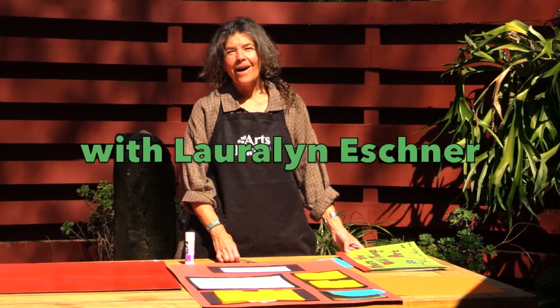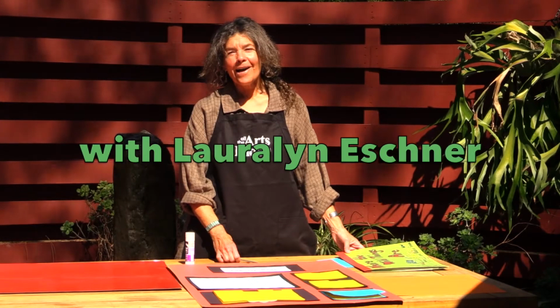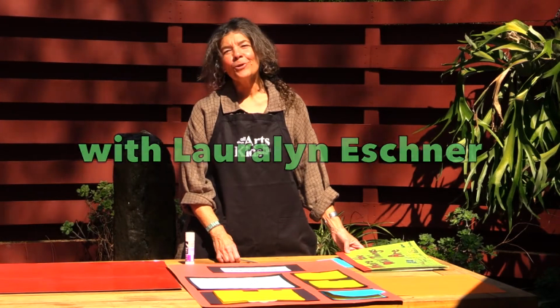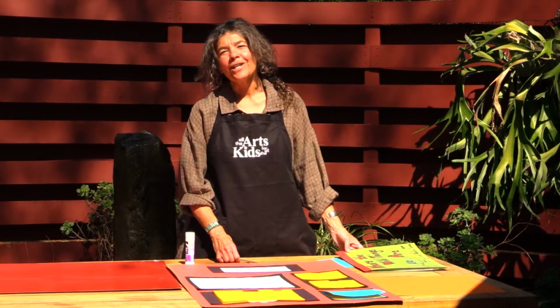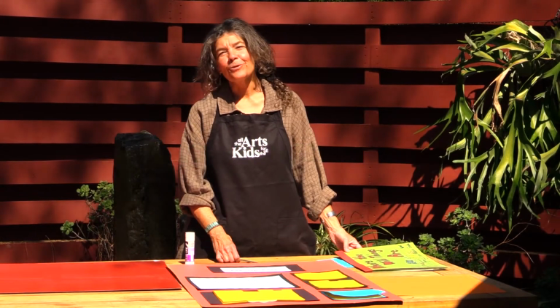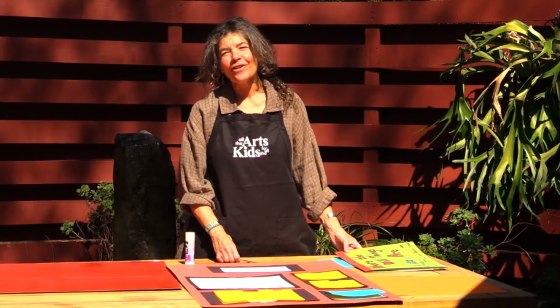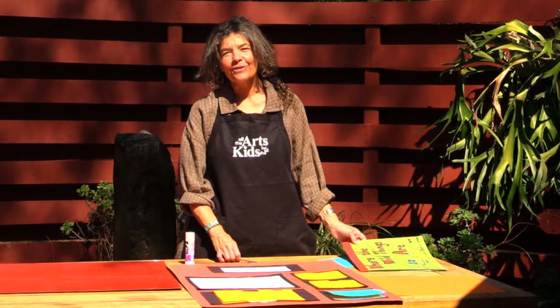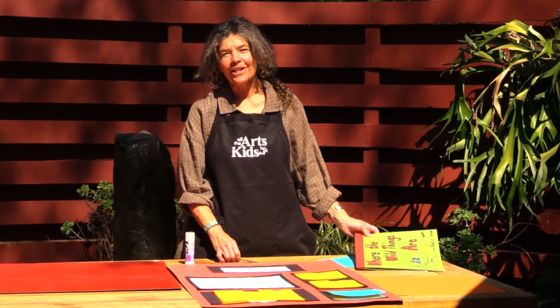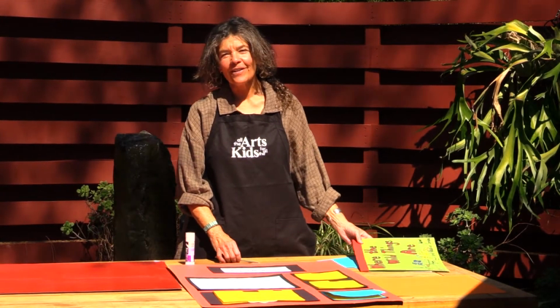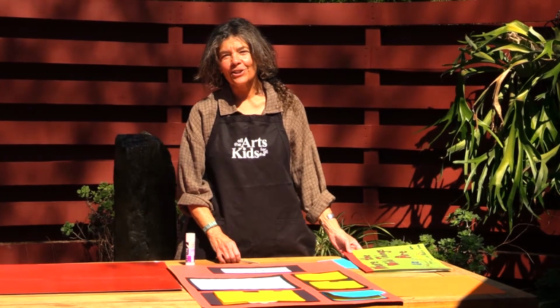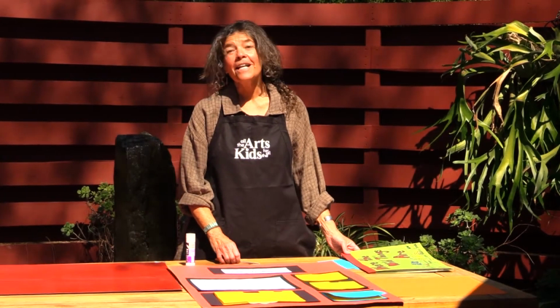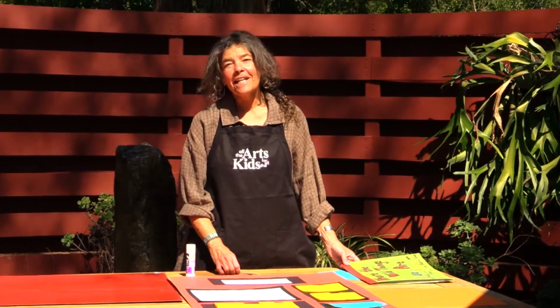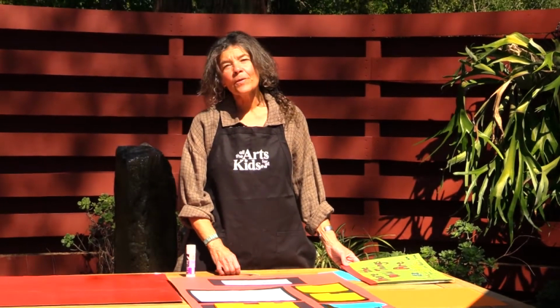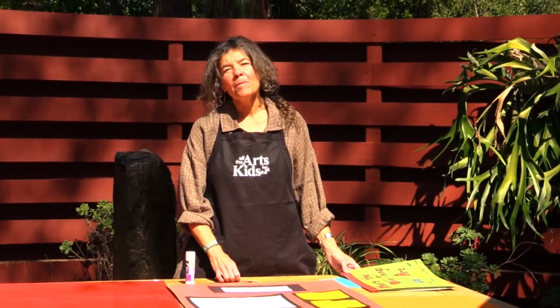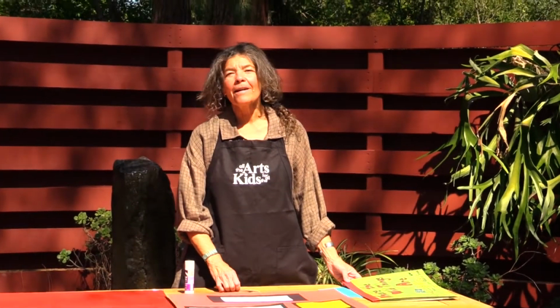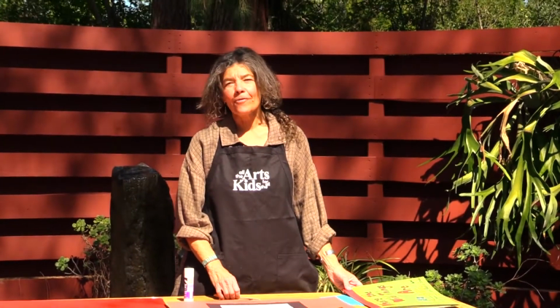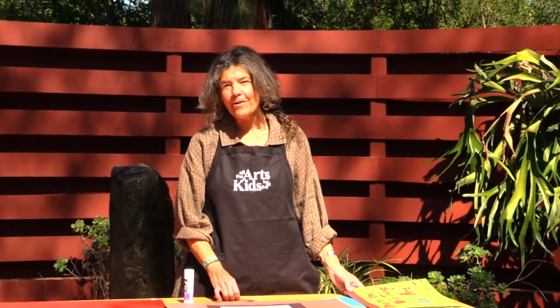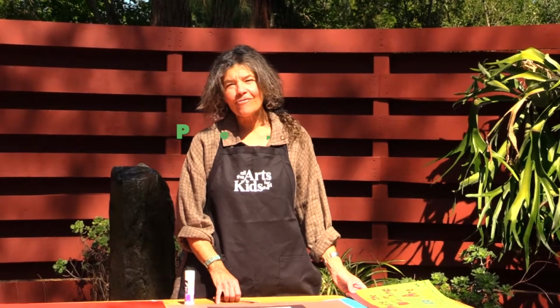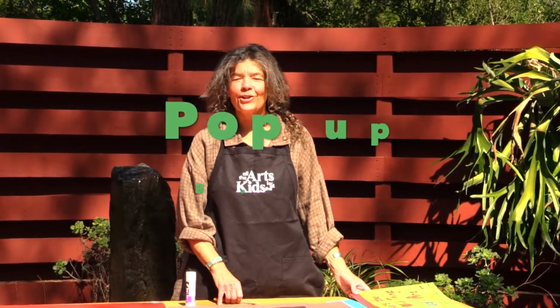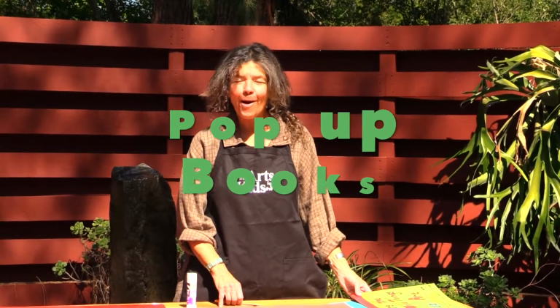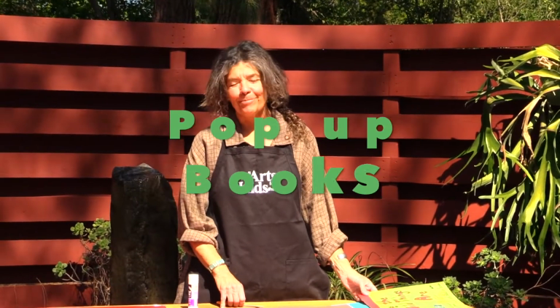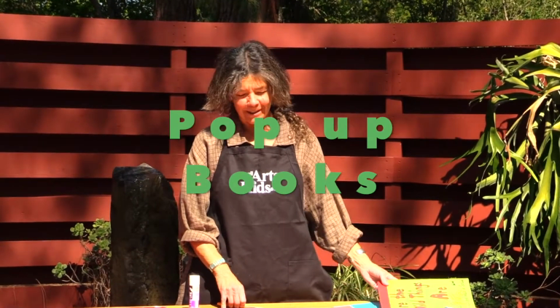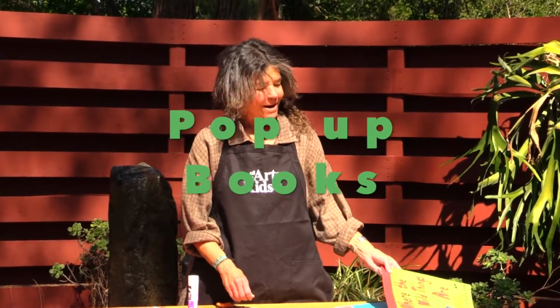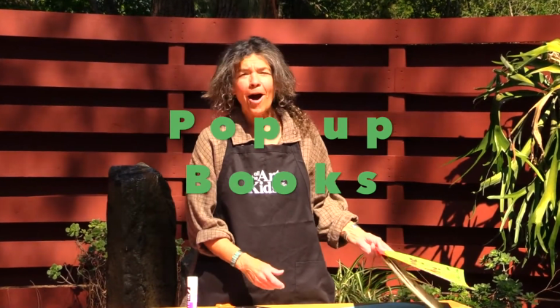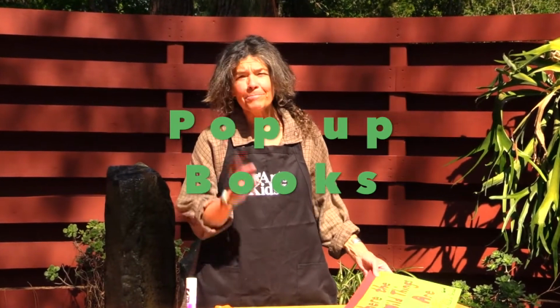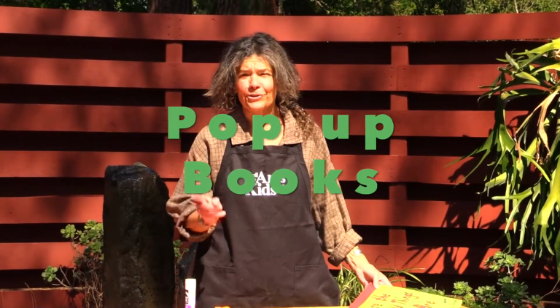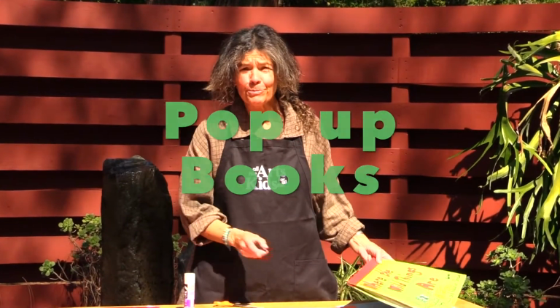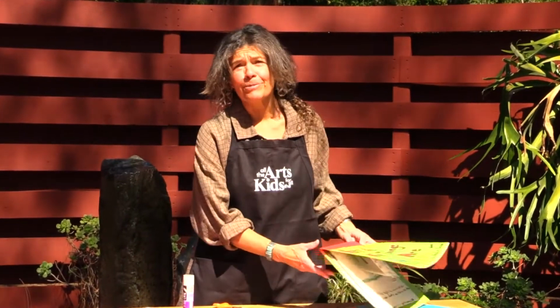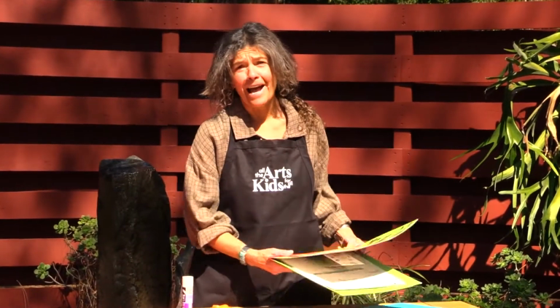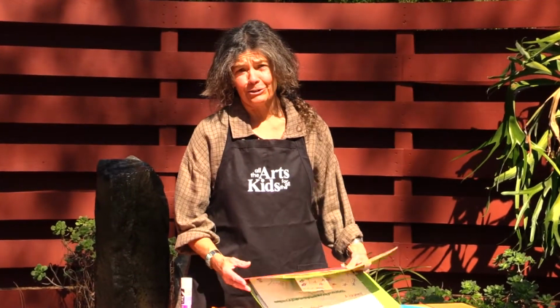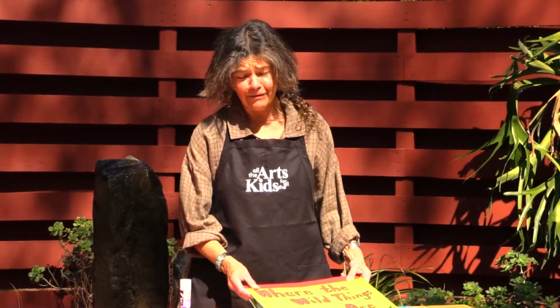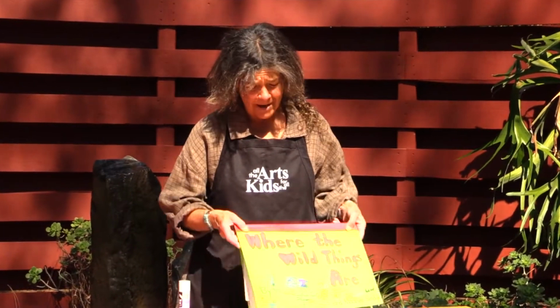Hi, I'm Laurelyn Eschner with All the Arts for All the Kids Foundation. Today we're going to be making our very own version of pop-up books. Pop-up books are super simple and actually really fun to make.